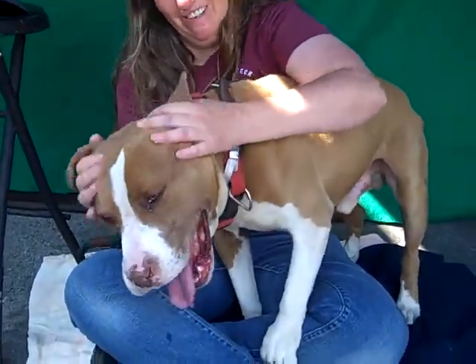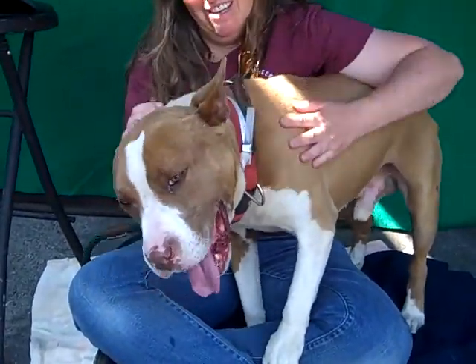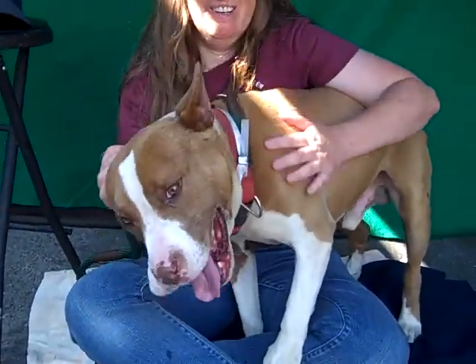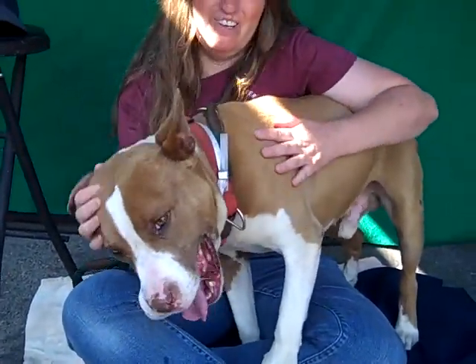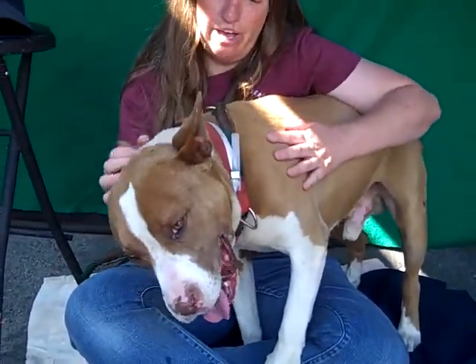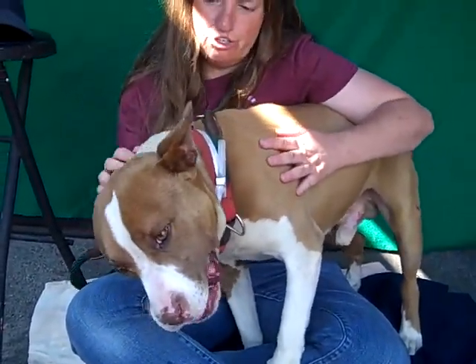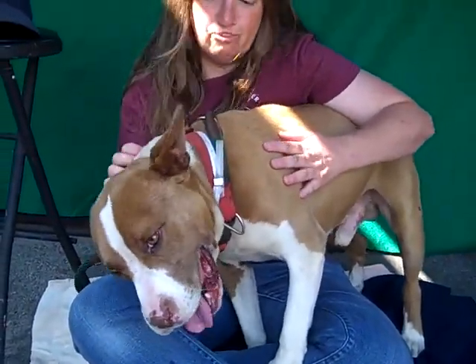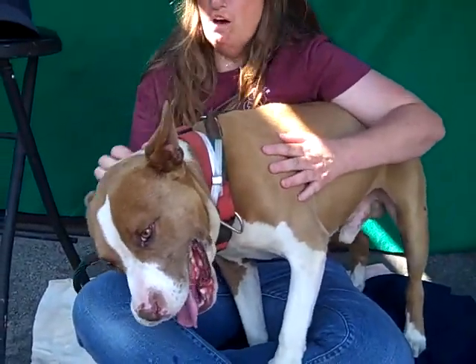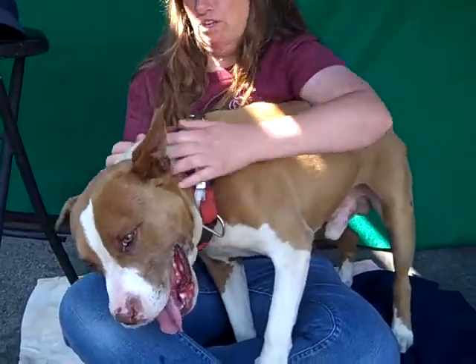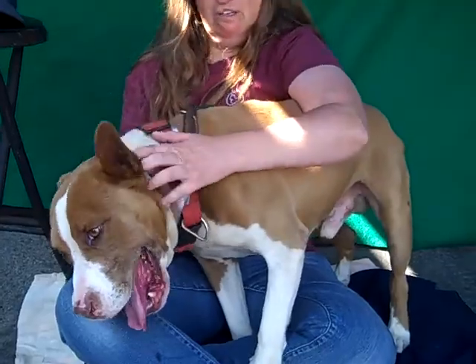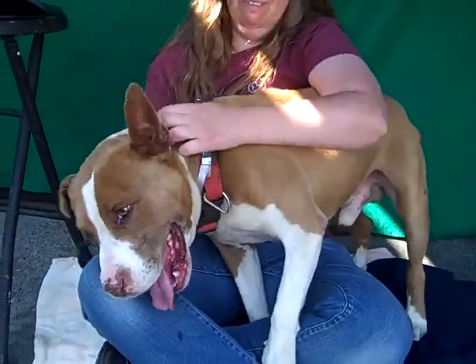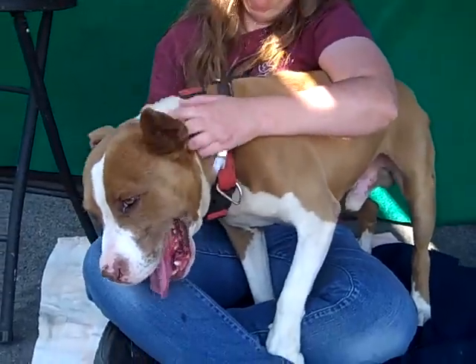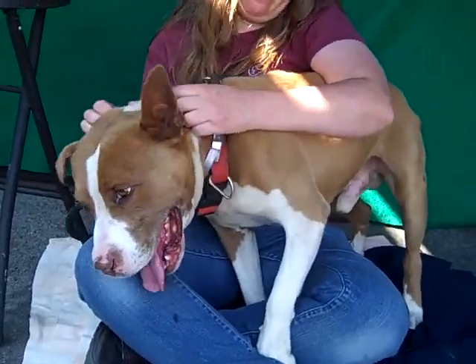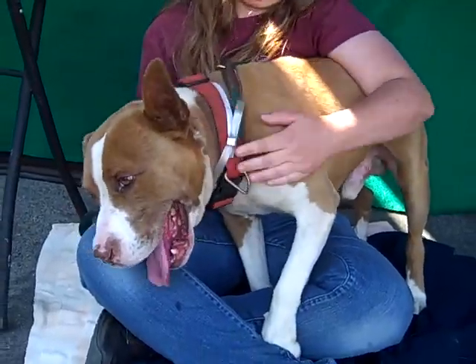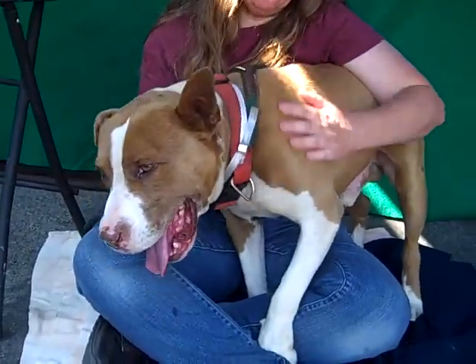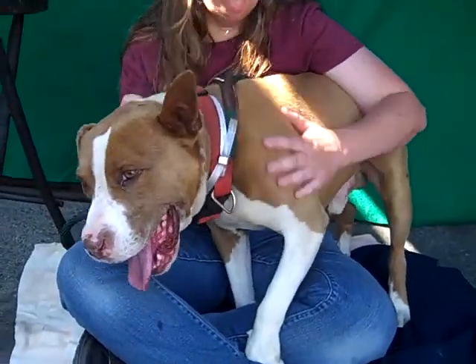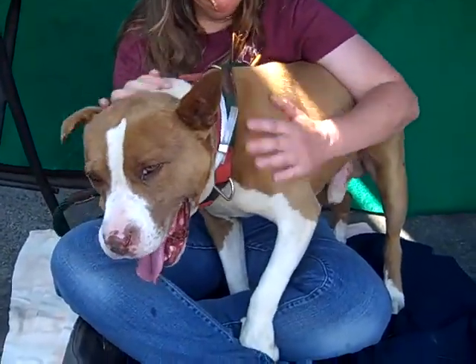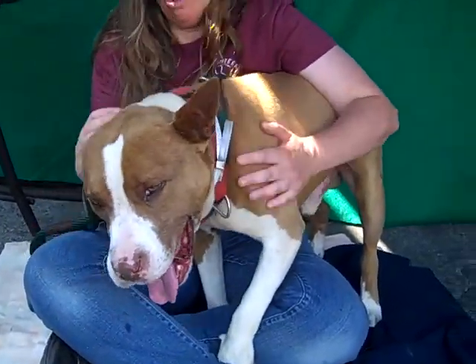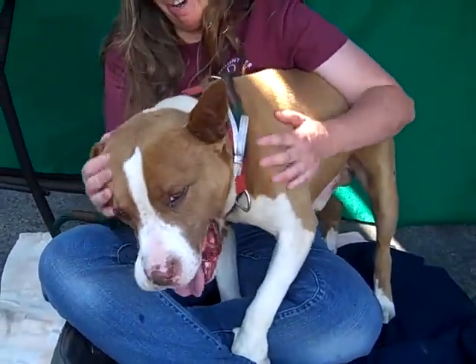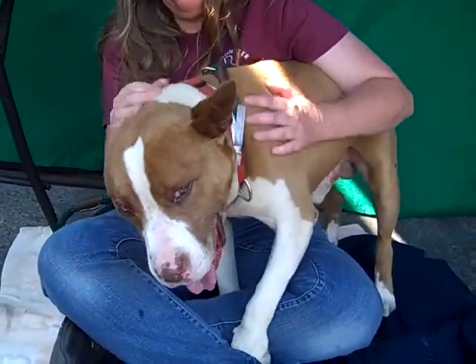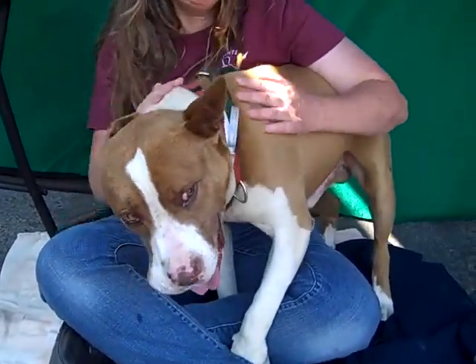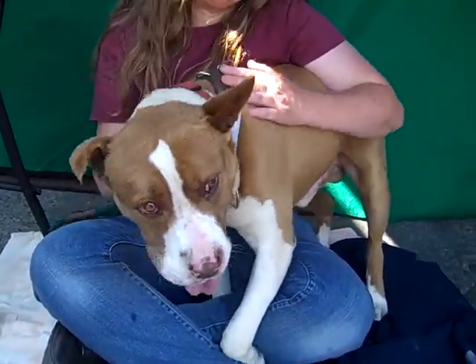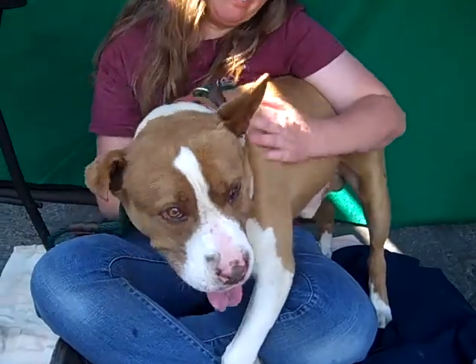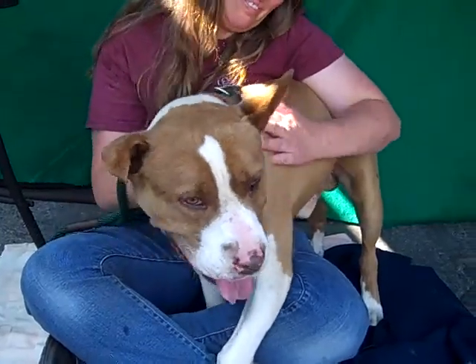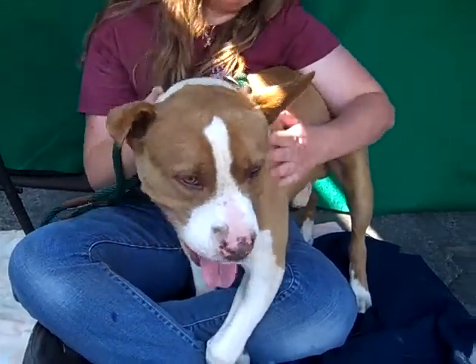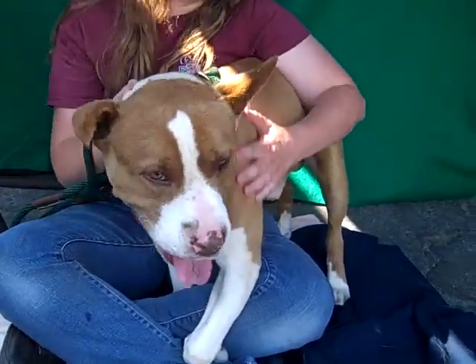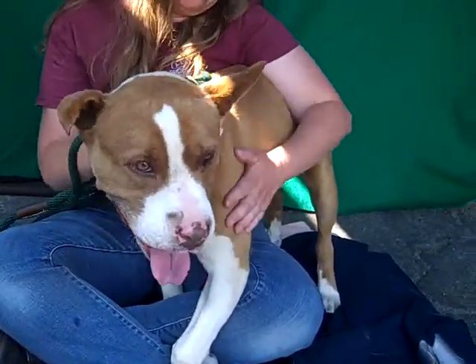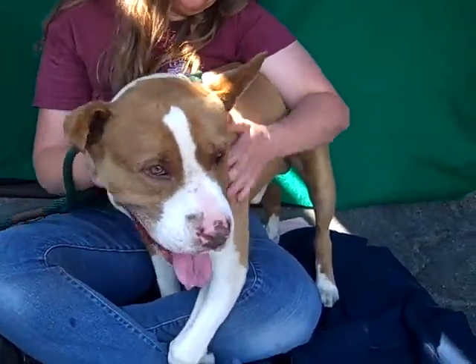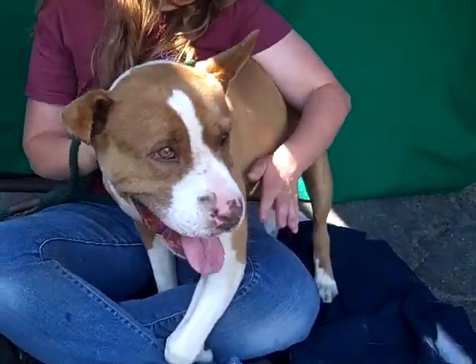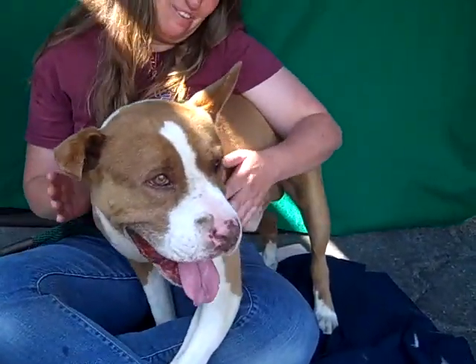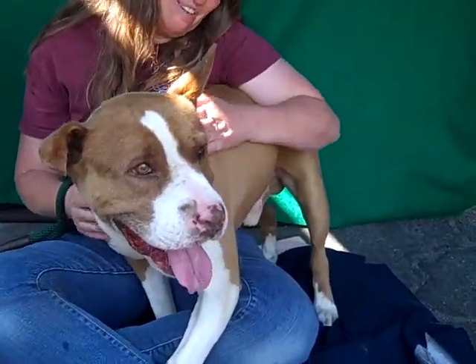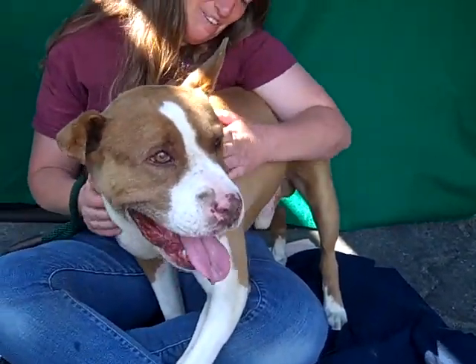He is always a handsome dog. He just loves being here. Look at you — he's so happy, he's perfect. That's a good boy. So he's been here since May 23rd, which is too long. We'd sure love to see him get out of here.